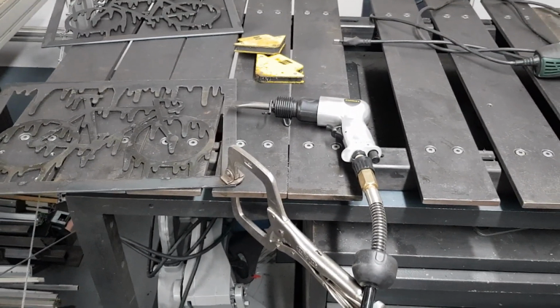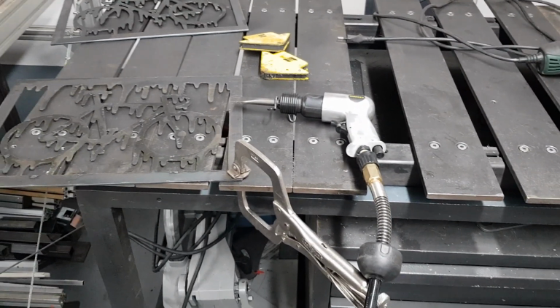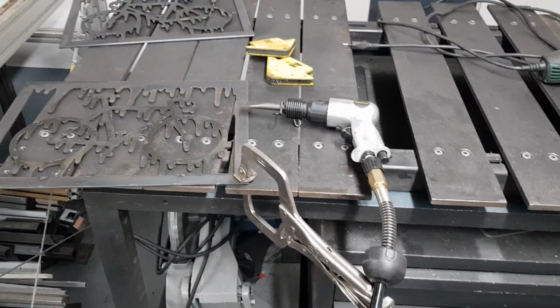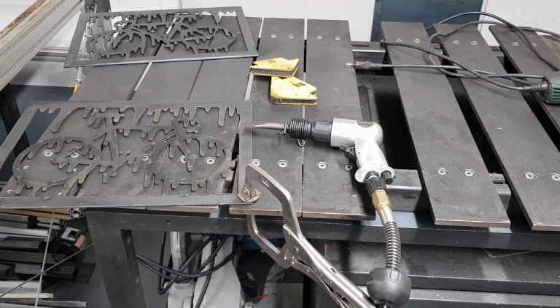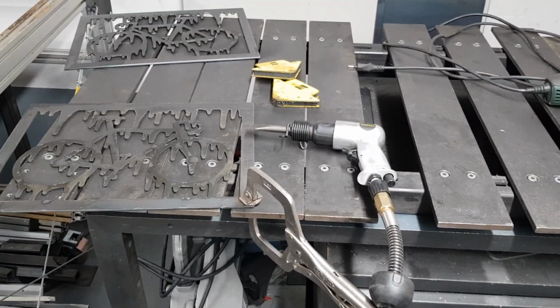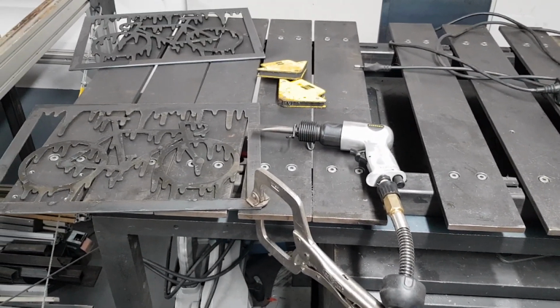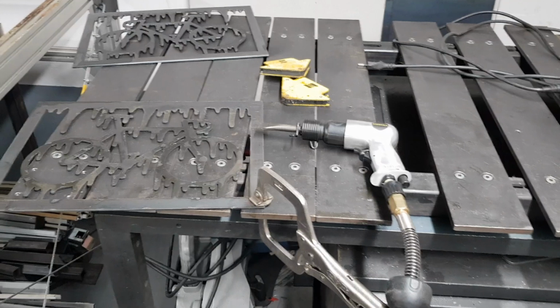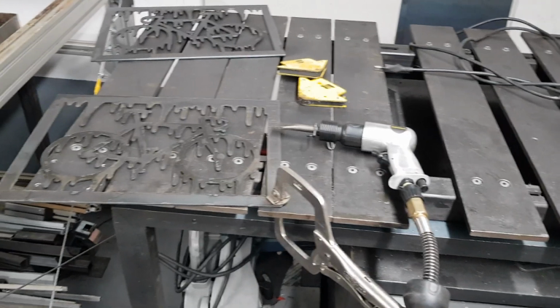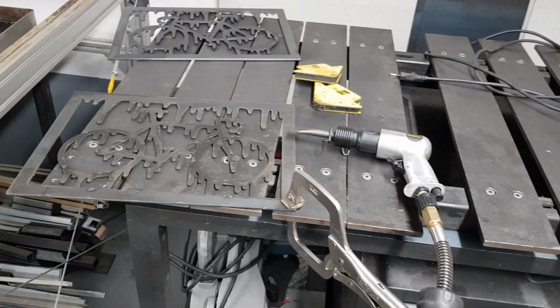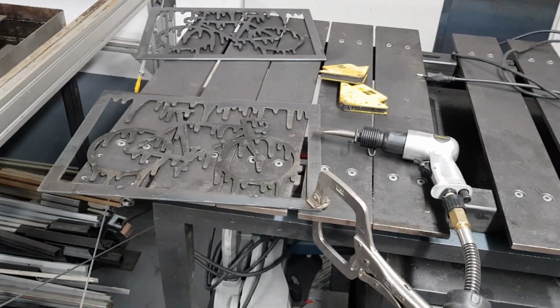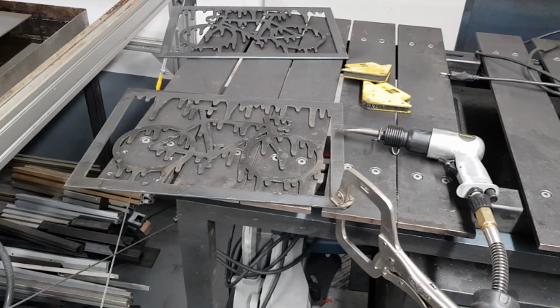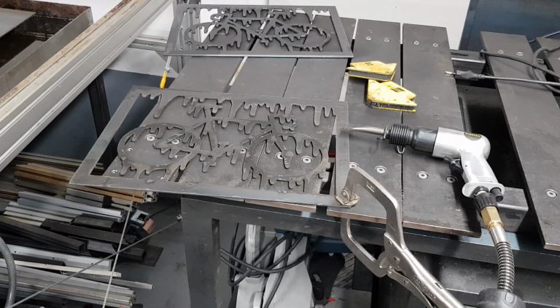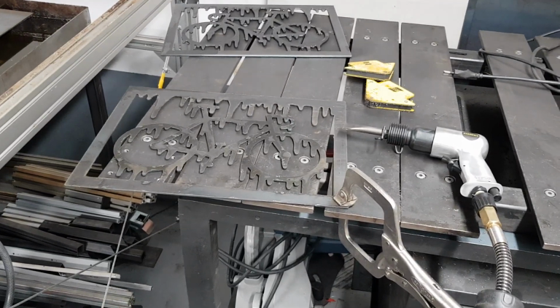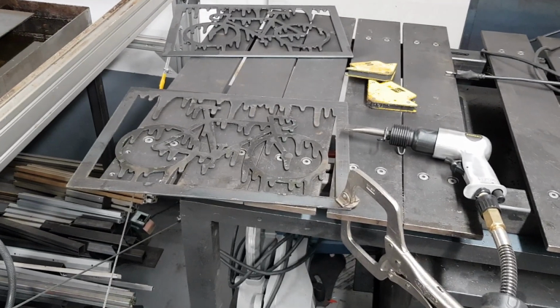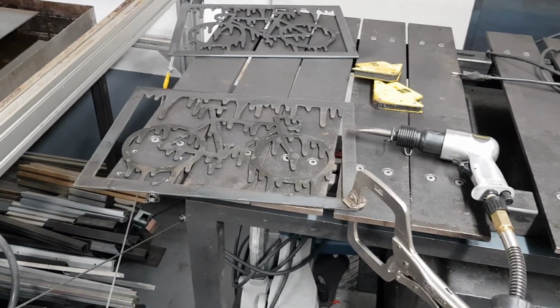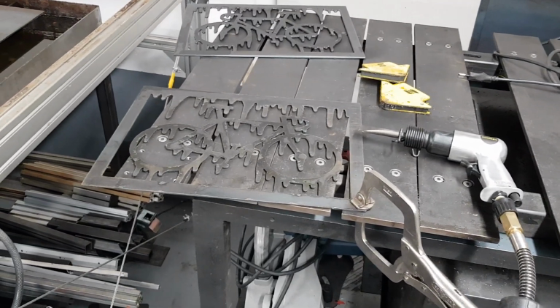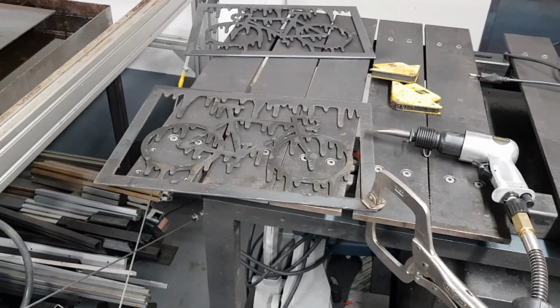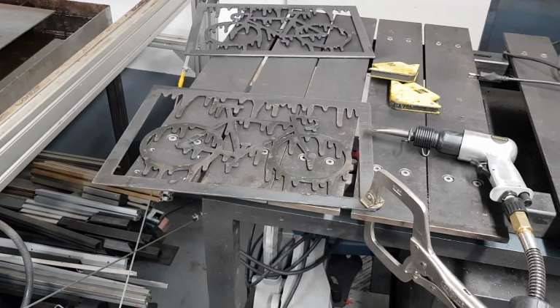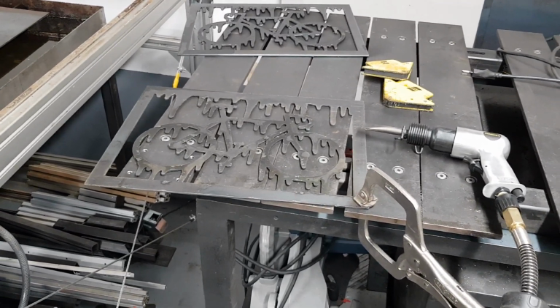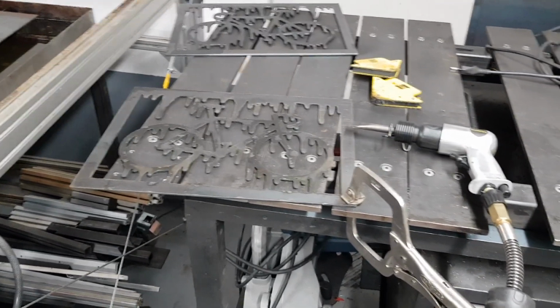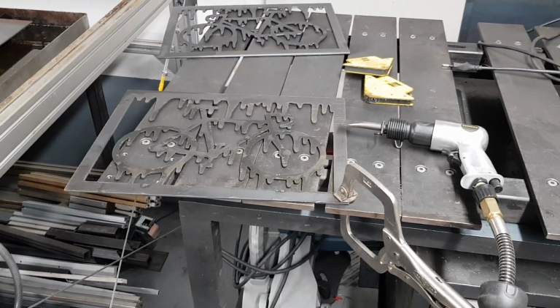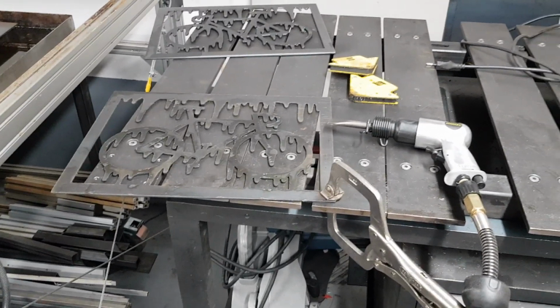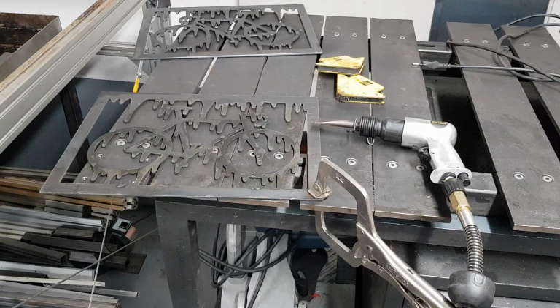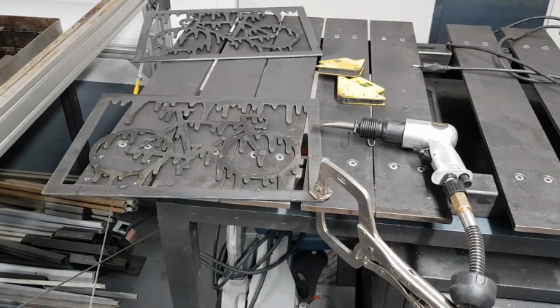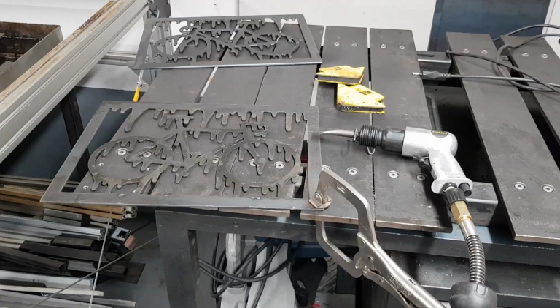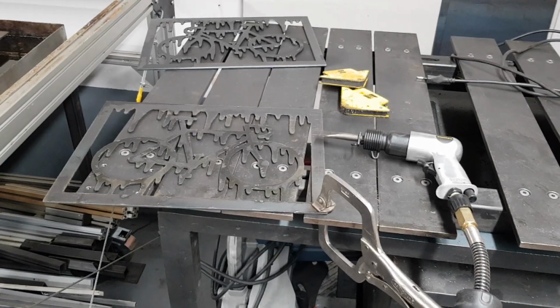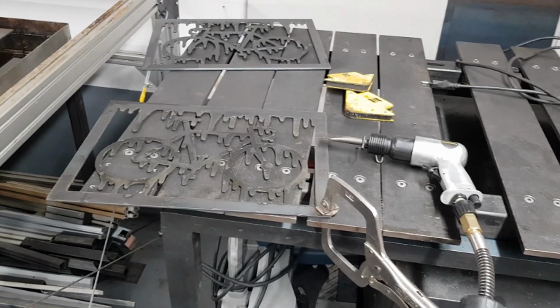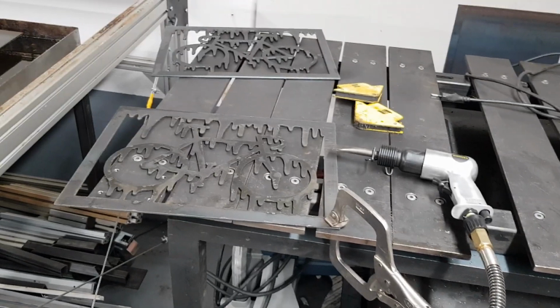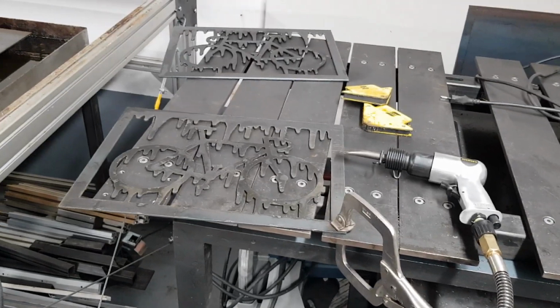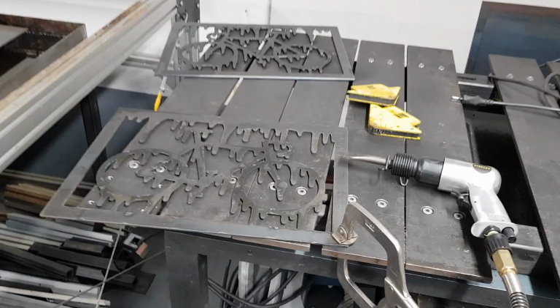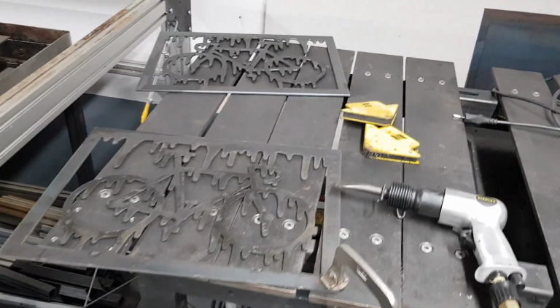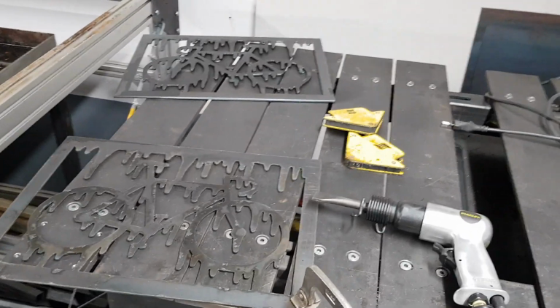I'm running this particular tool at around six bars, which is the maximum, but I haven't had any issues with it so far and it works really well. Just a tip.